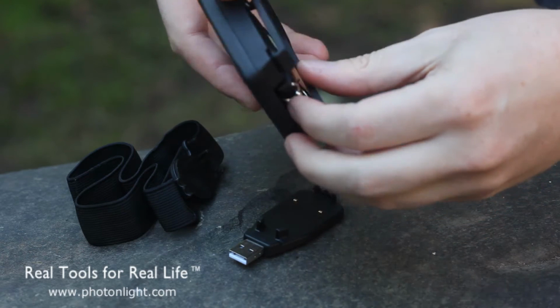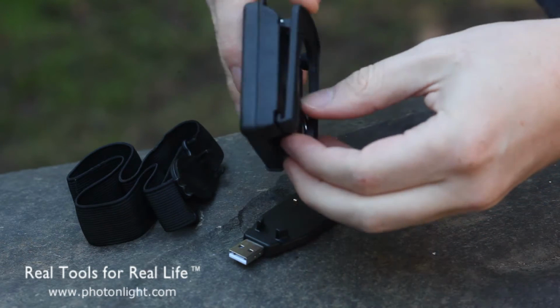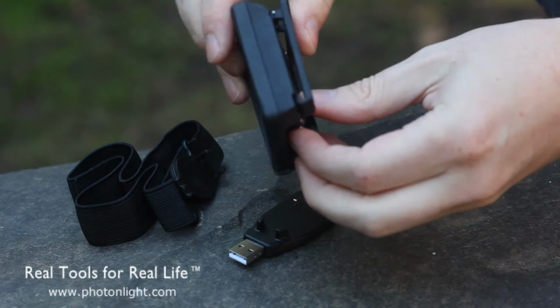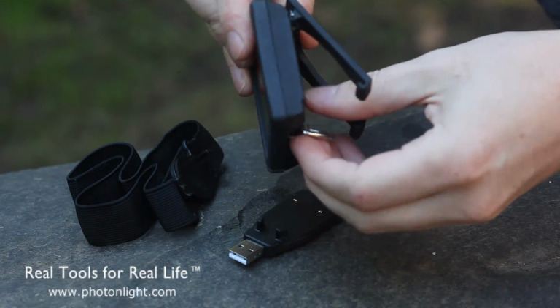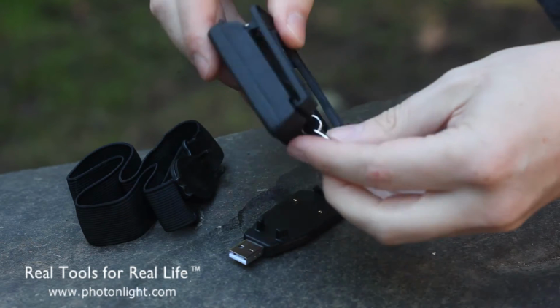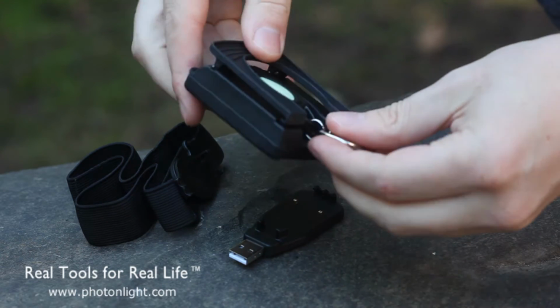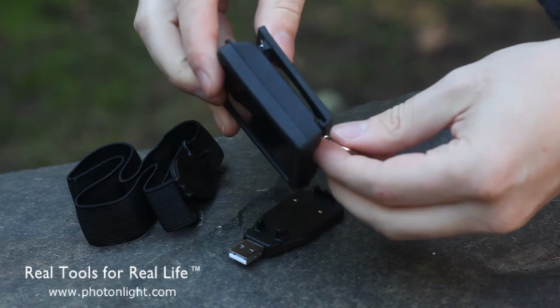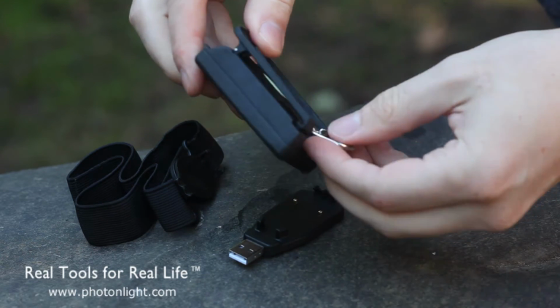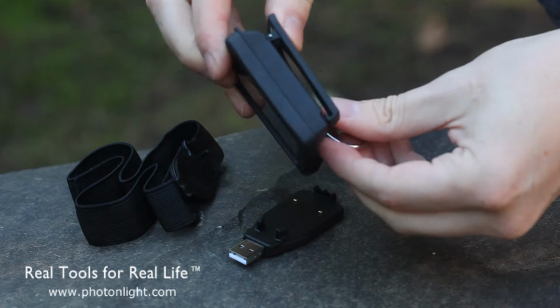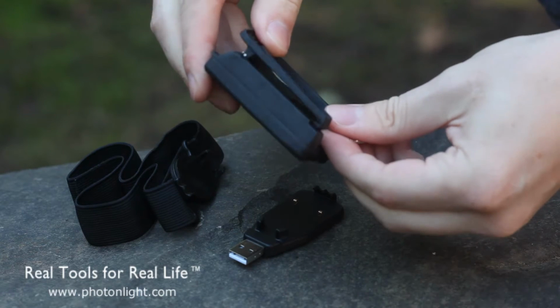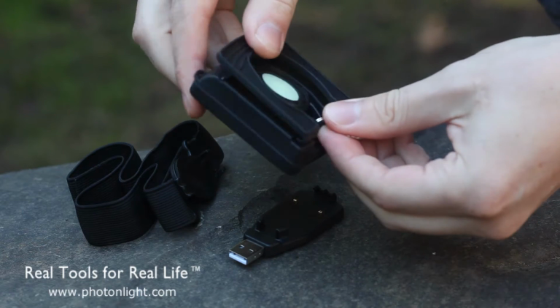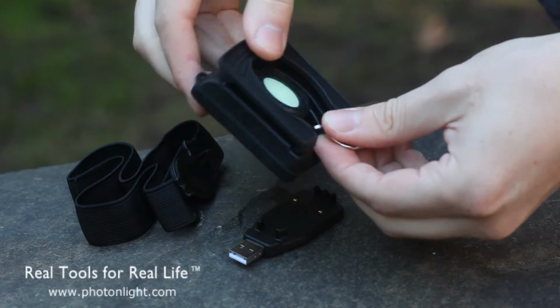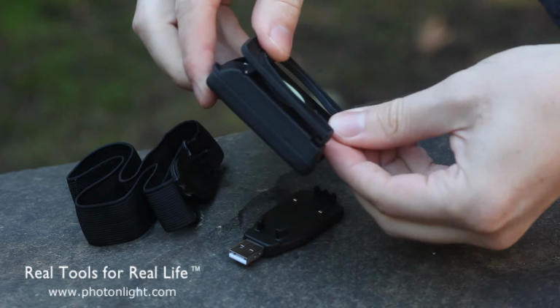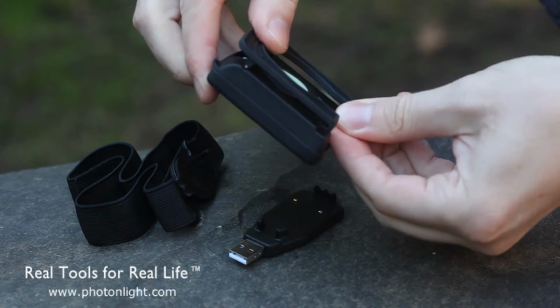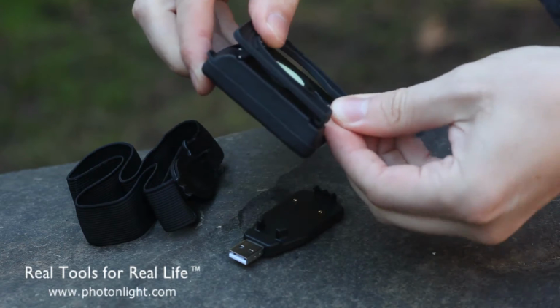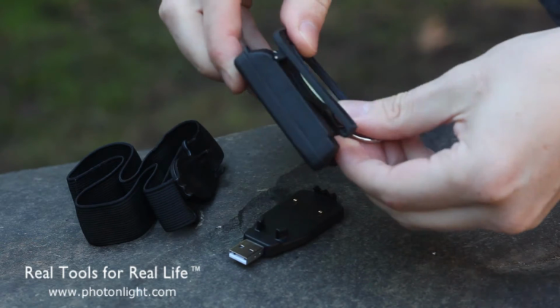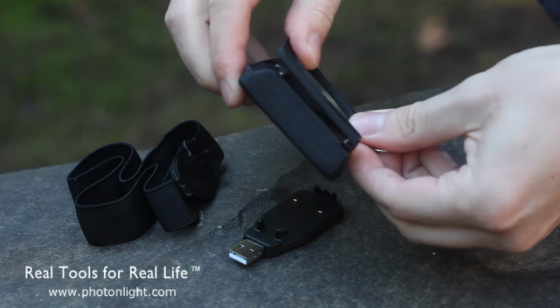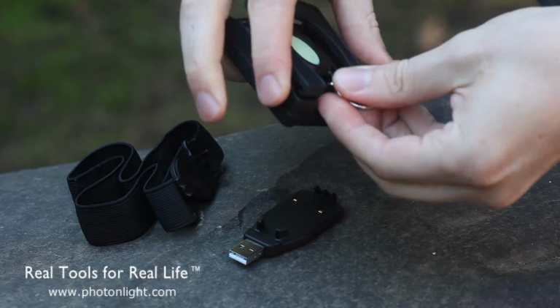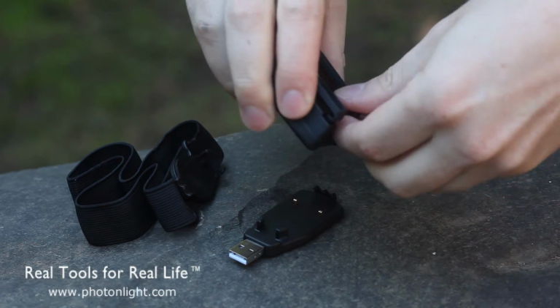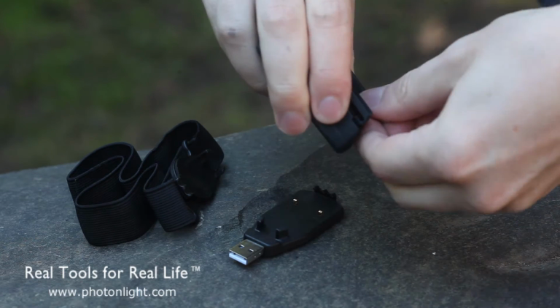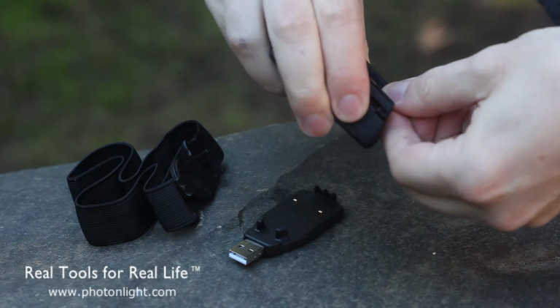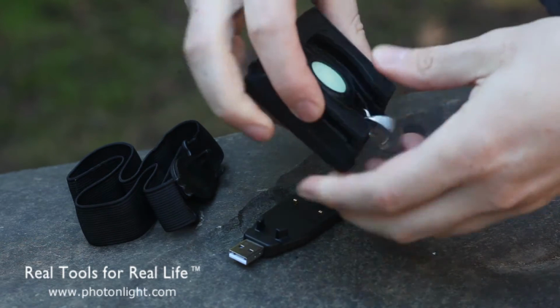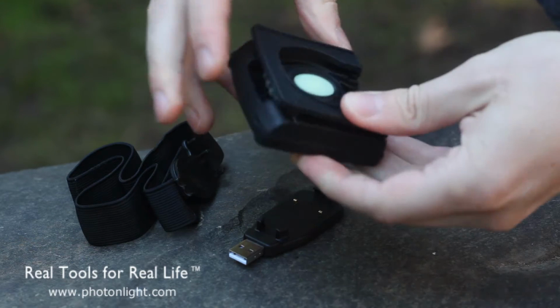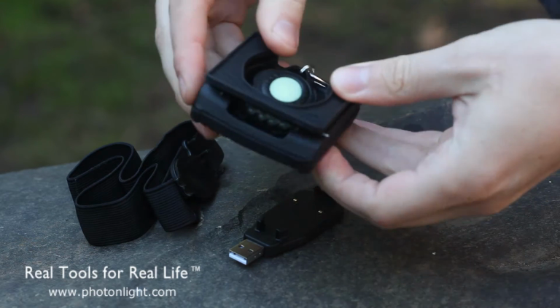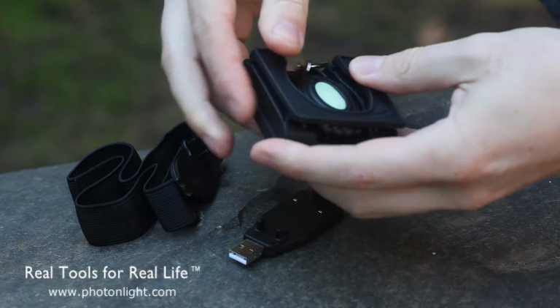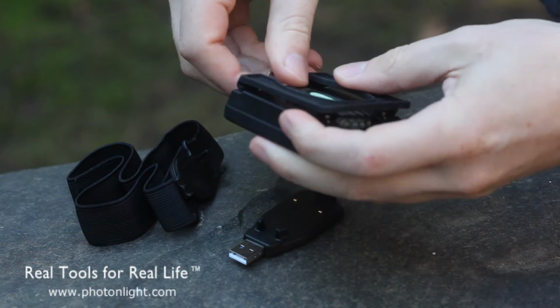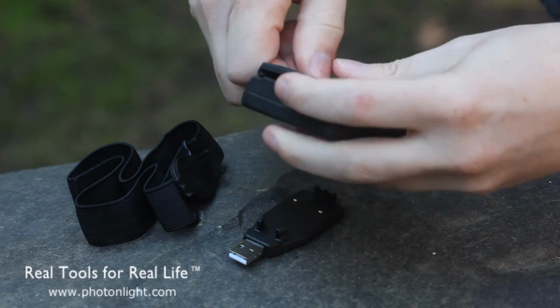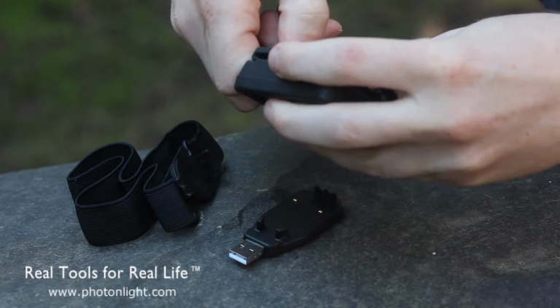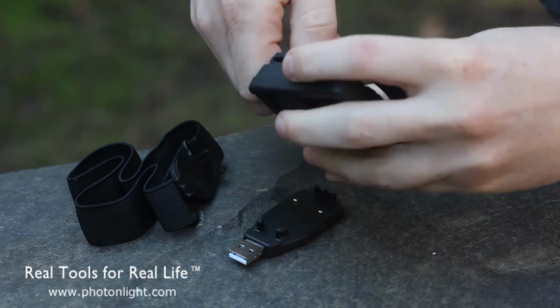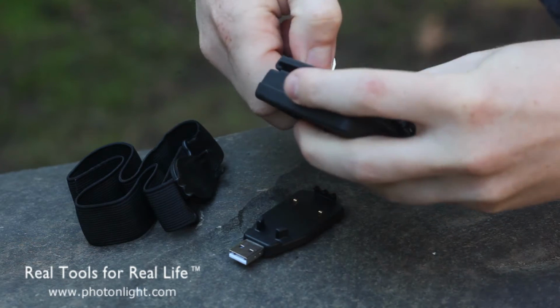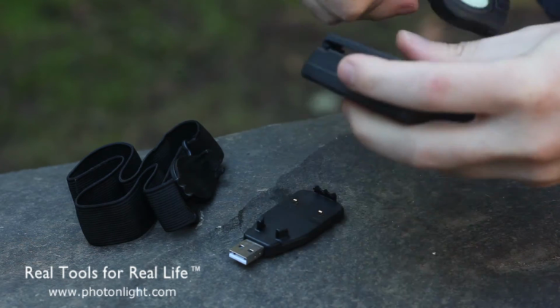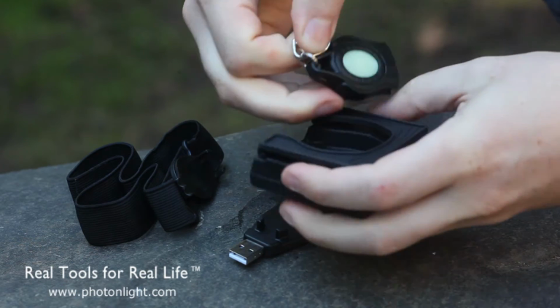Charge time for the solar charger is about a full day of sun, depending on how much sun you have. And once you're done you can simply pull it out.